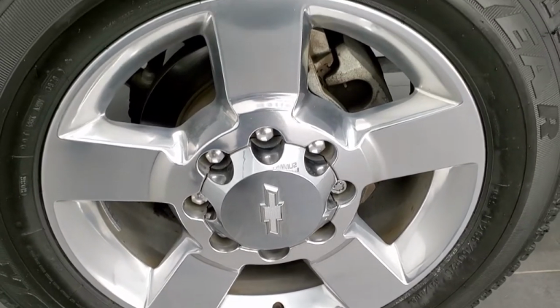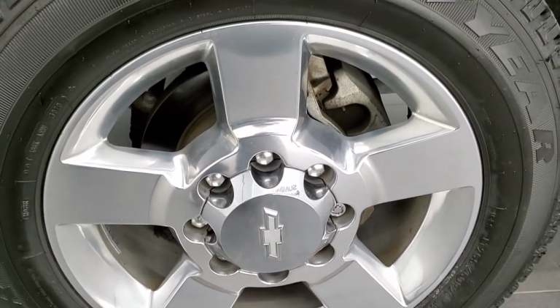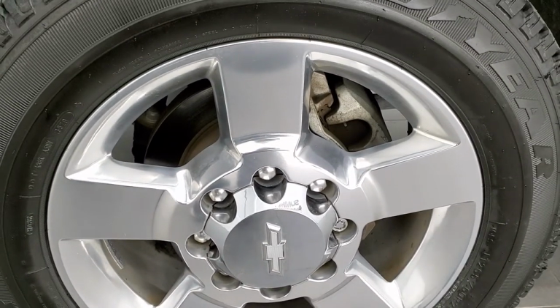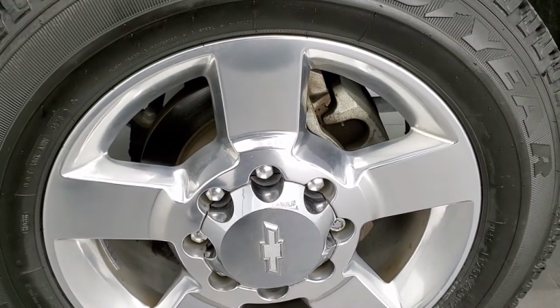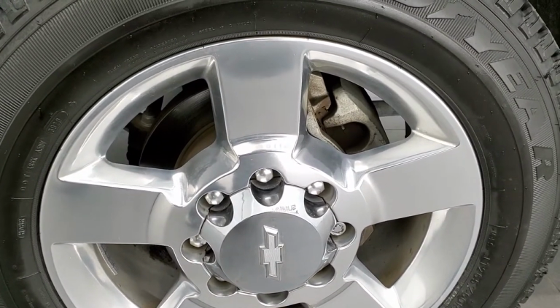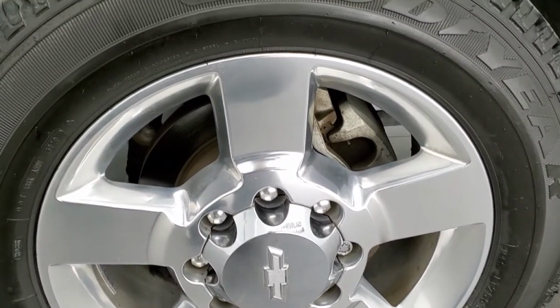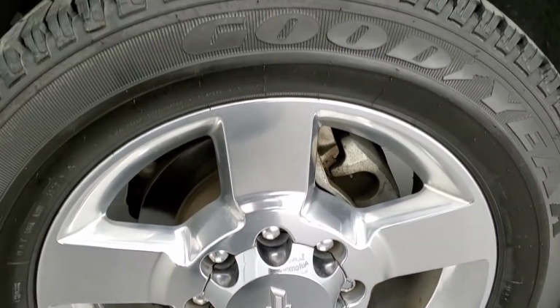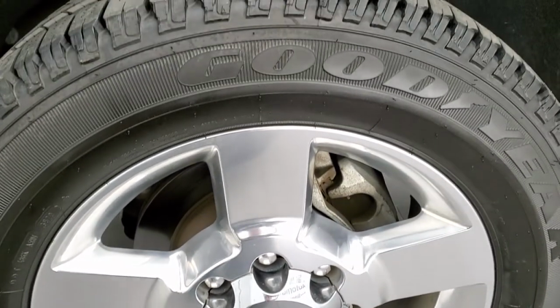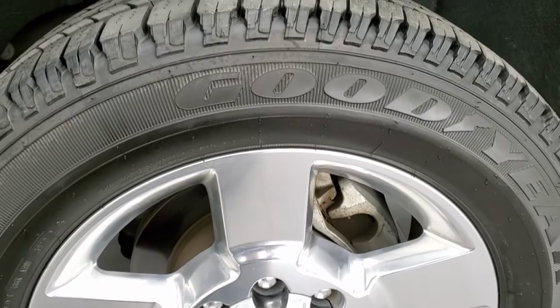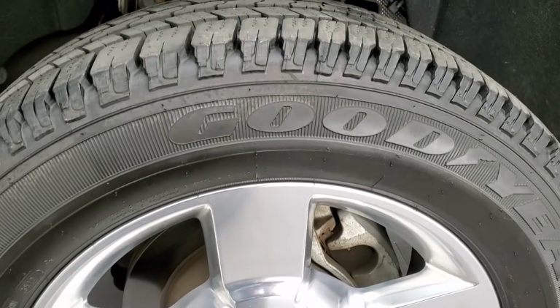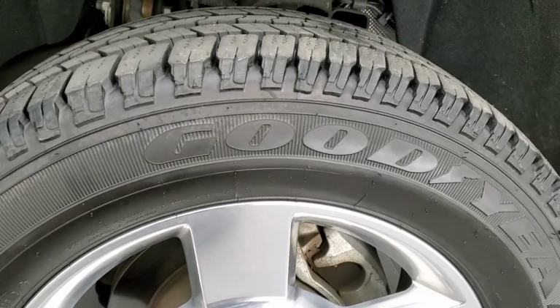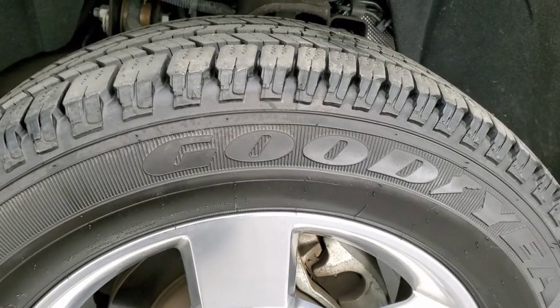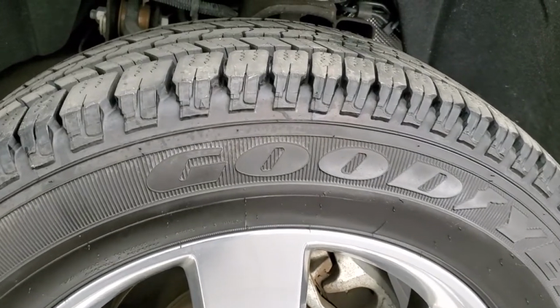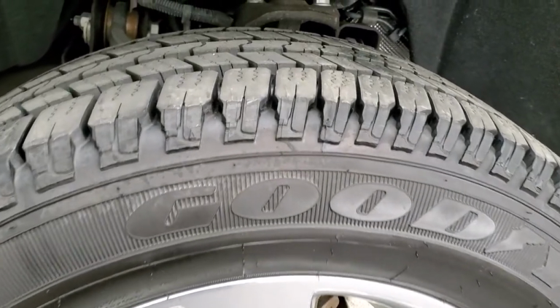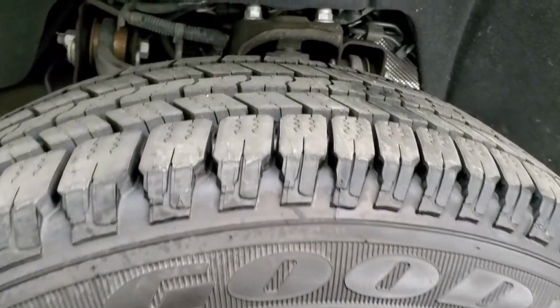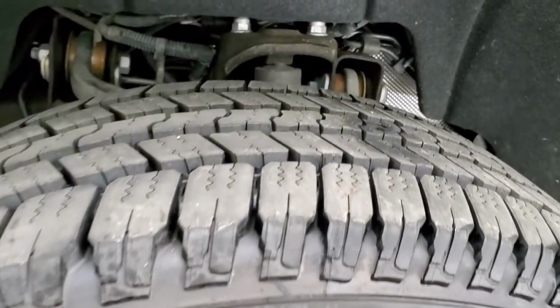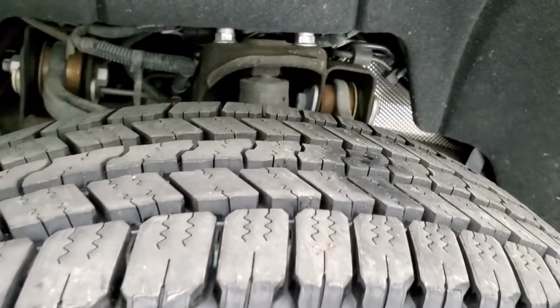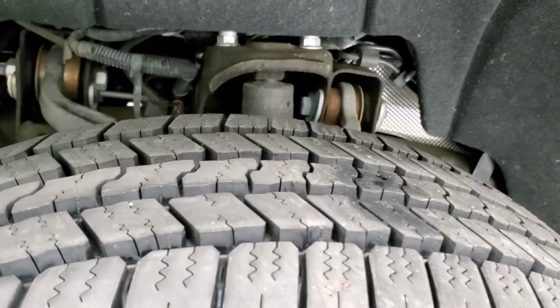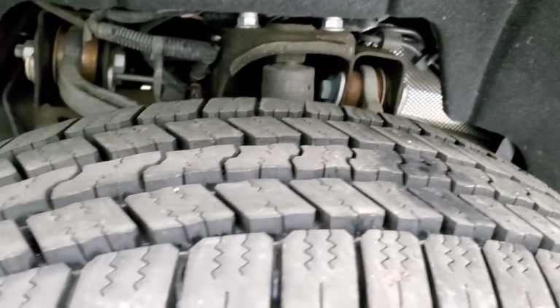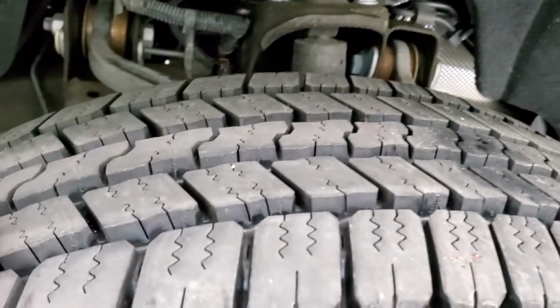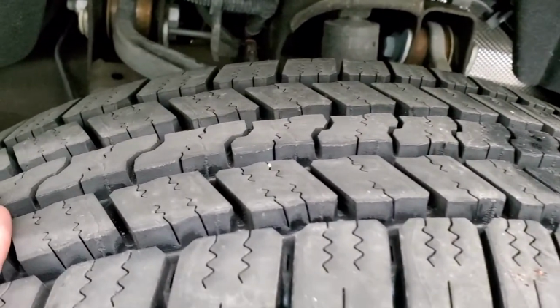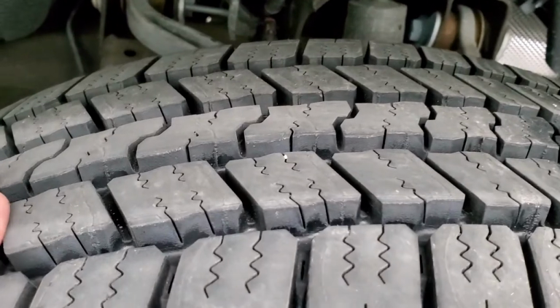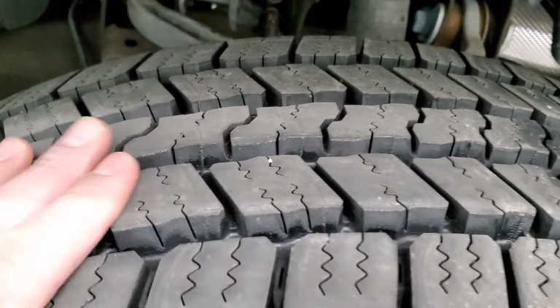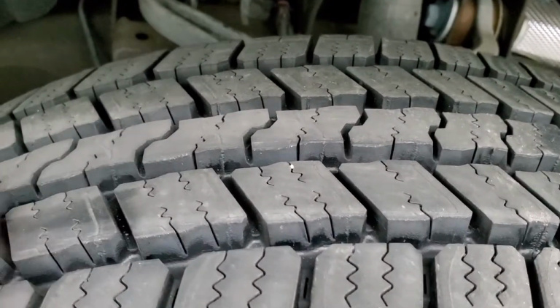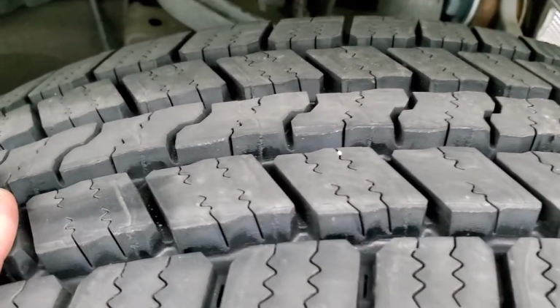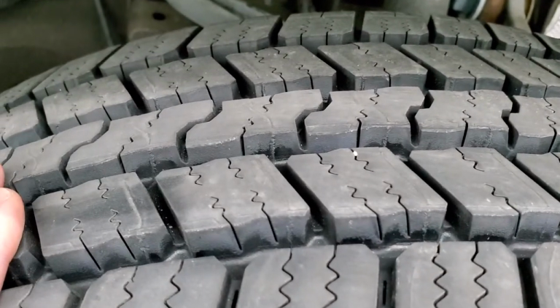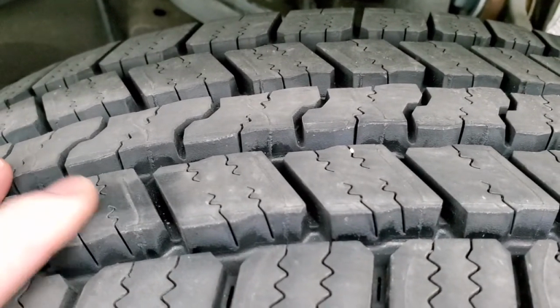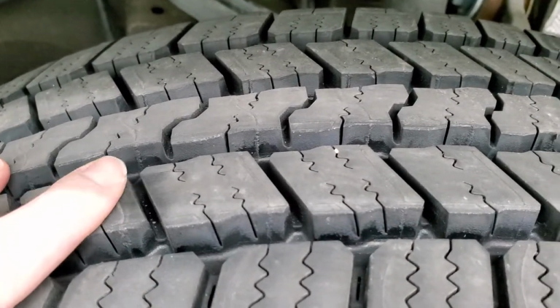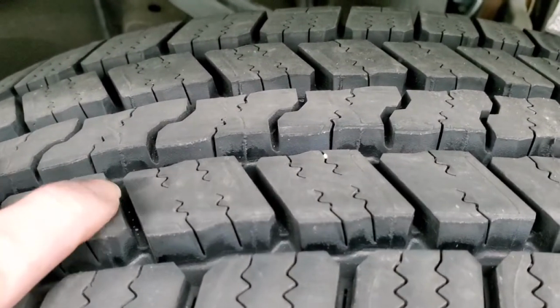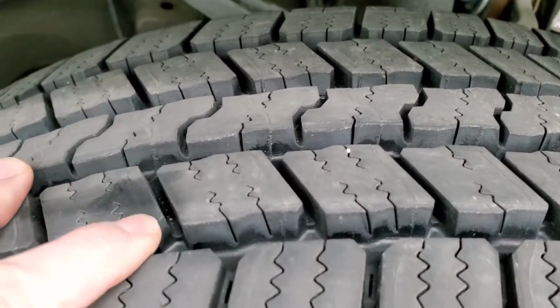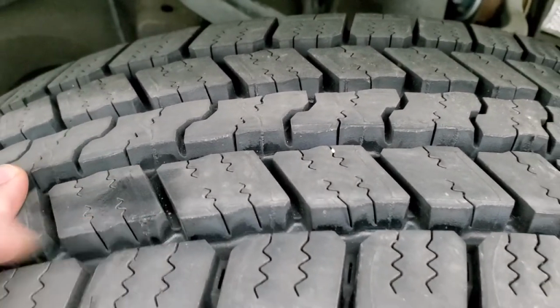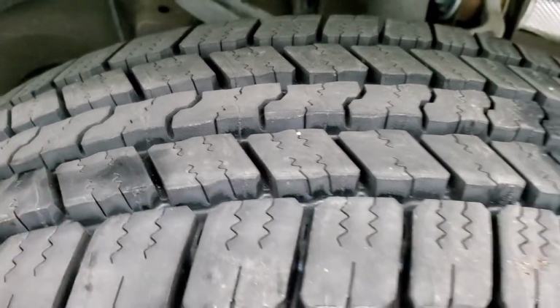This one comes with the 20-inch polished aluminum rims, and it has Goodyear Wrangler SRA LT265/60R20 tires, and these tires are brand new. We put those on in our safety inspection — you can still see the little wear knobs on them.